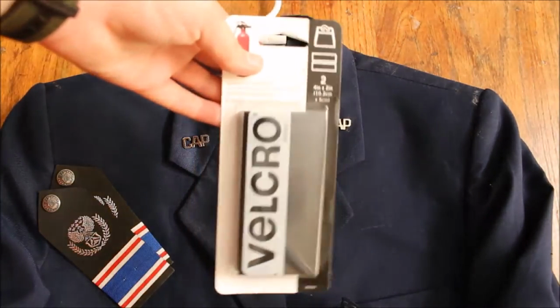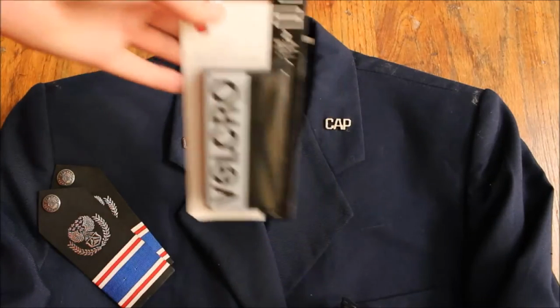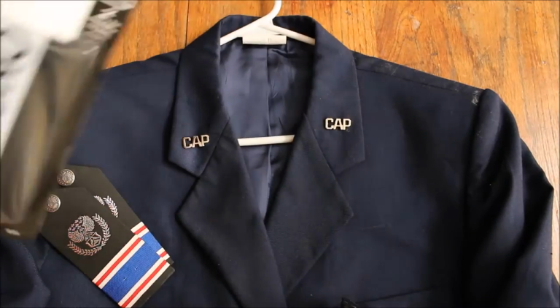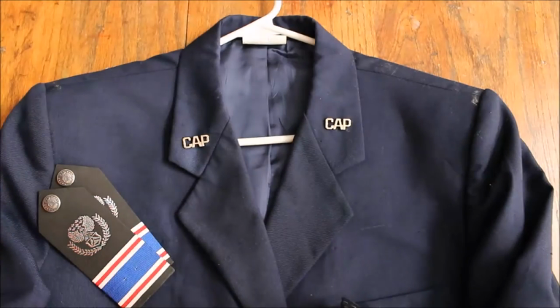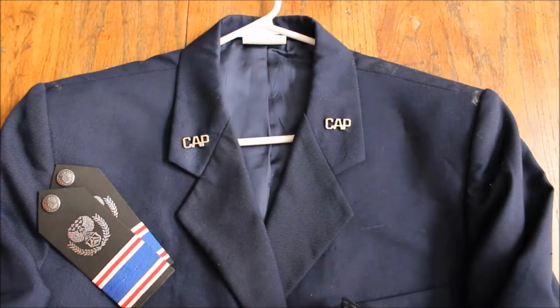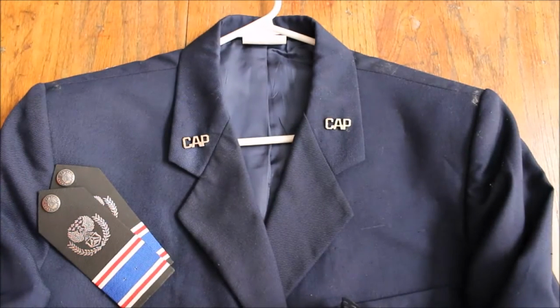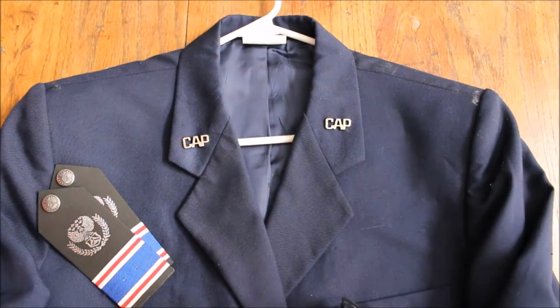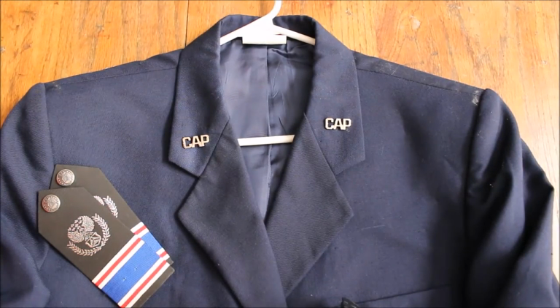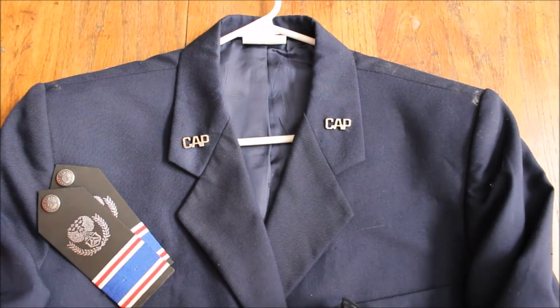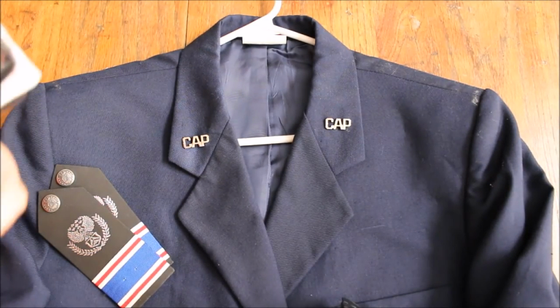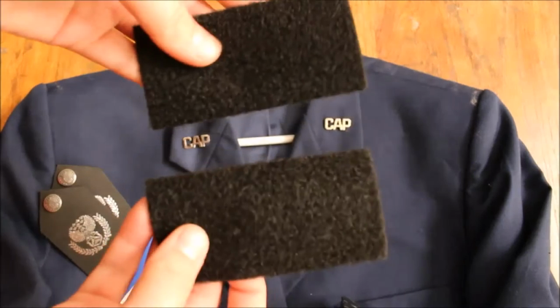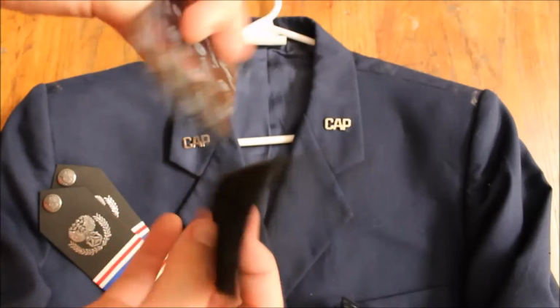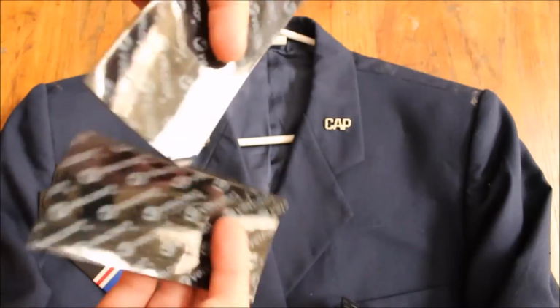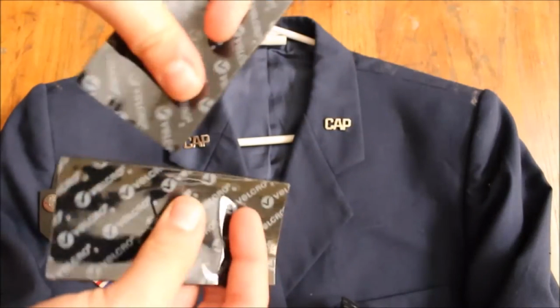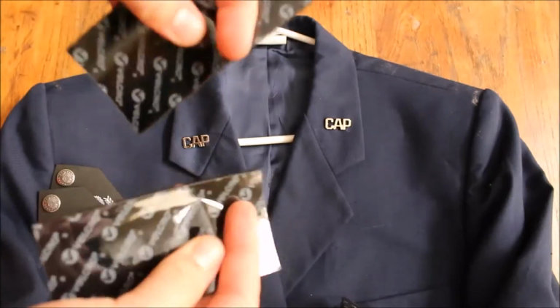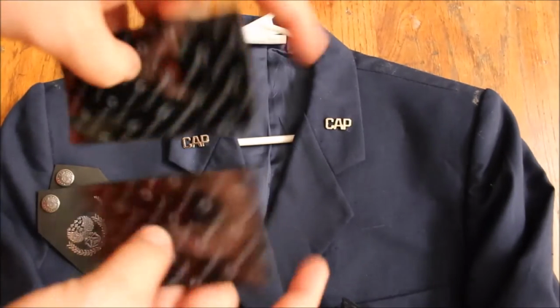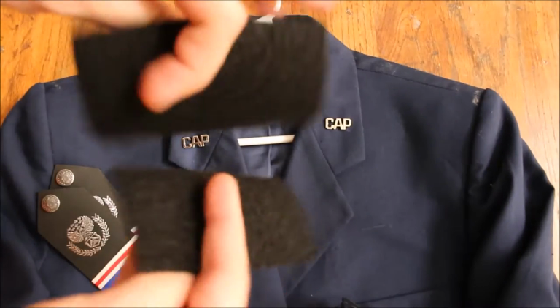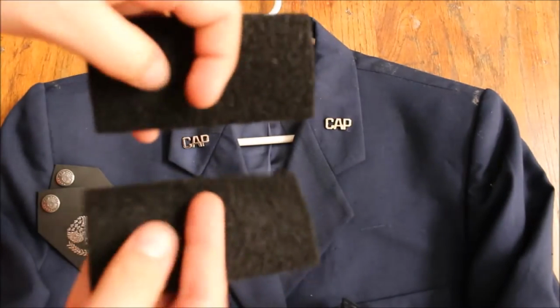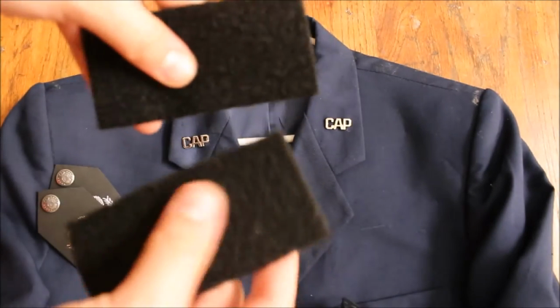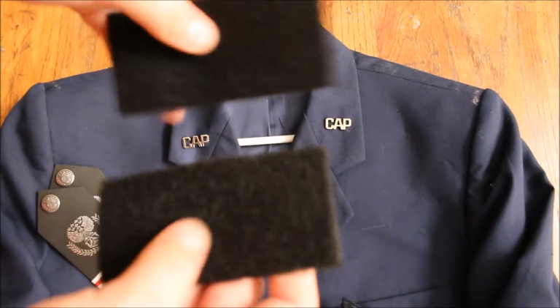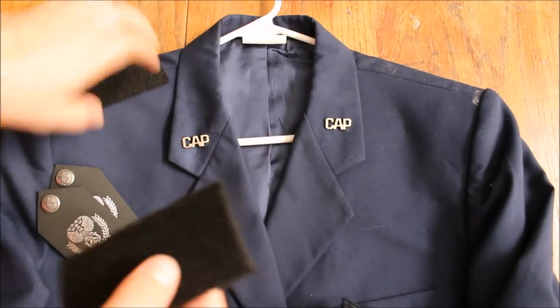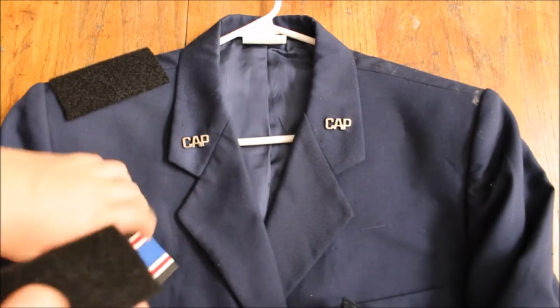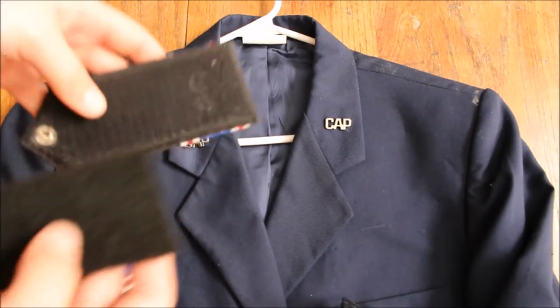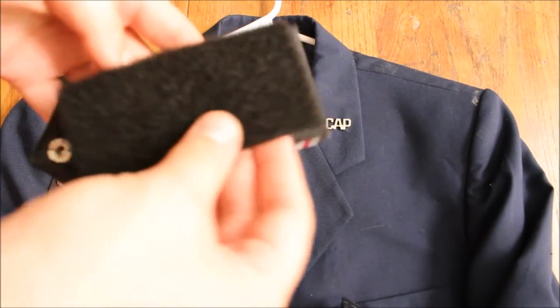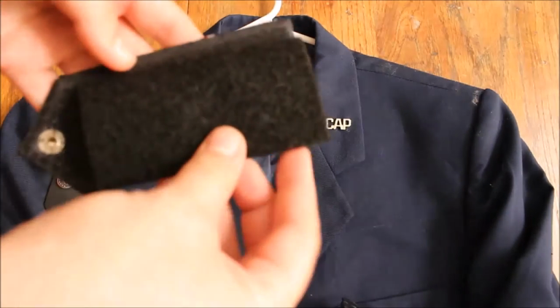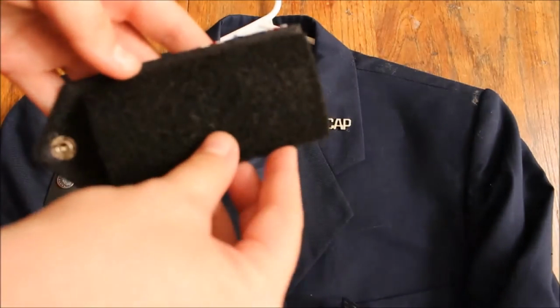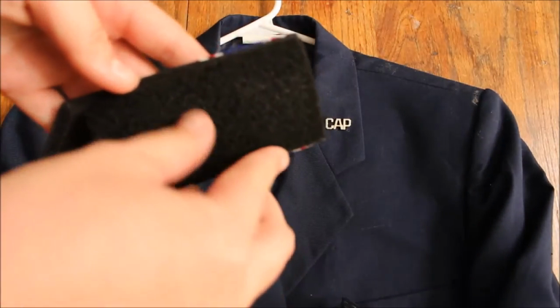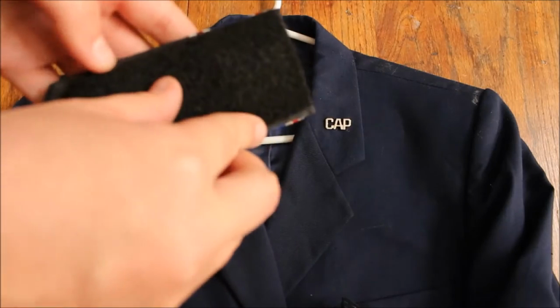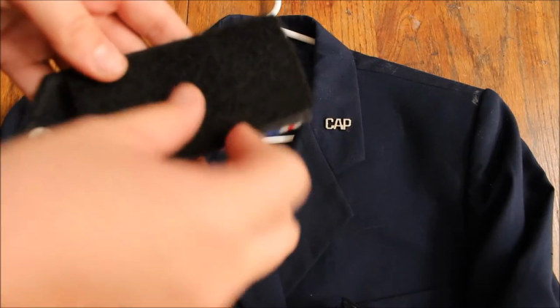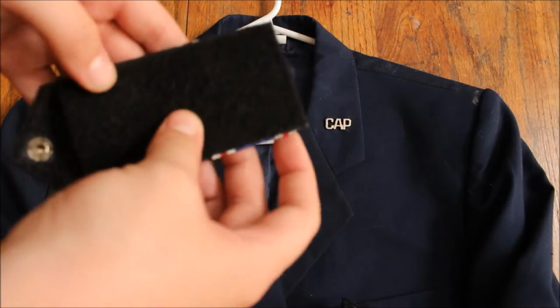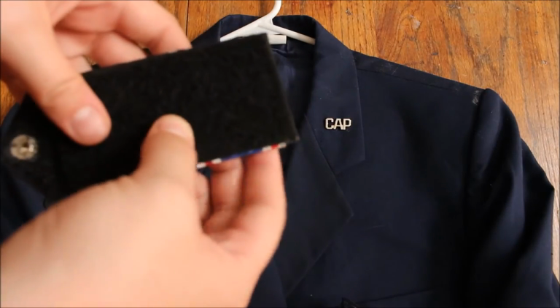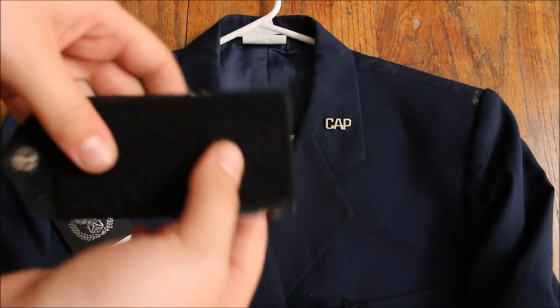Now this says industrial, but the reason I chose this is because they're one big, huge, long, big size — and look at how perfectly that matches up.